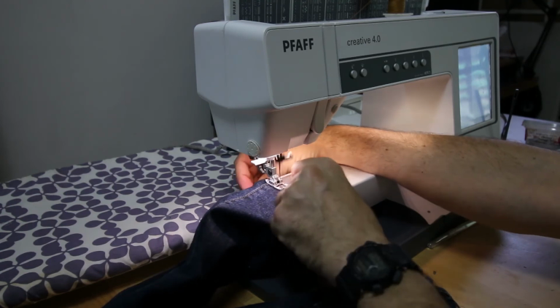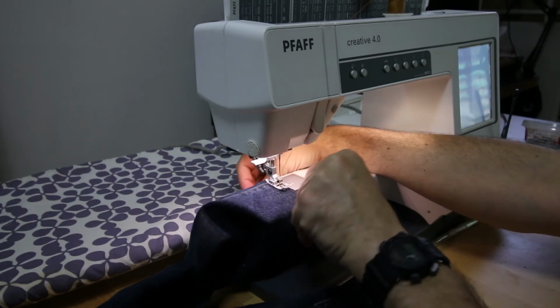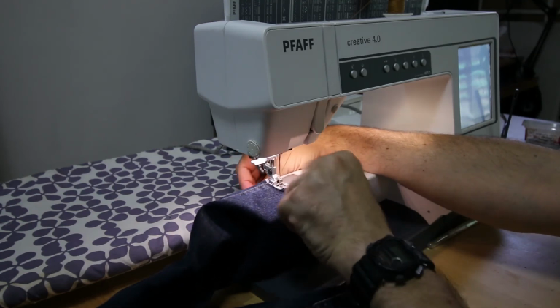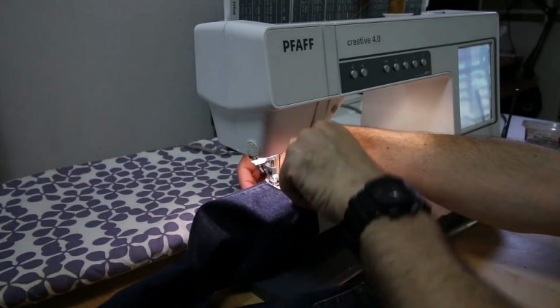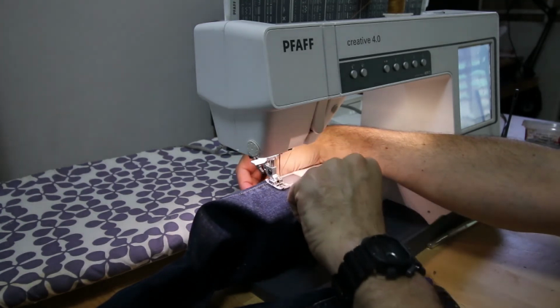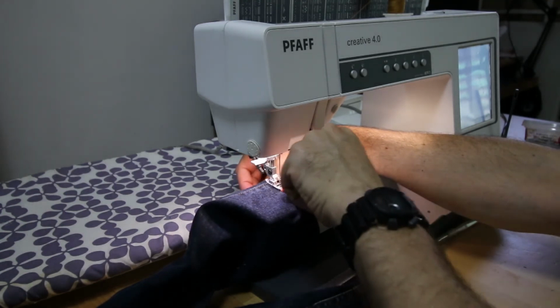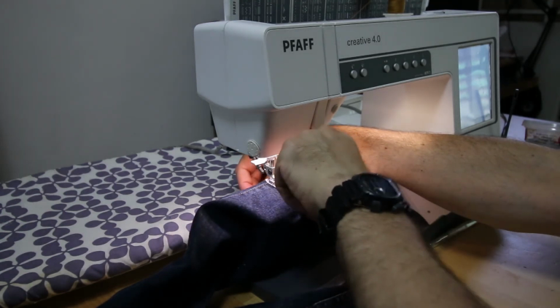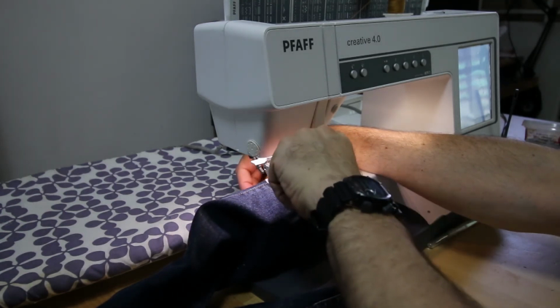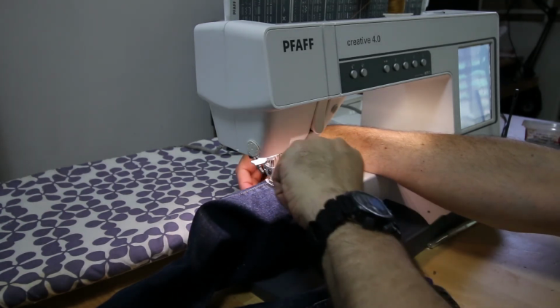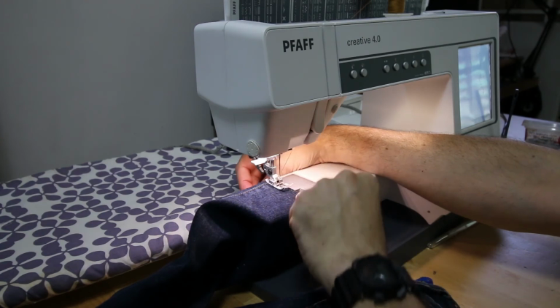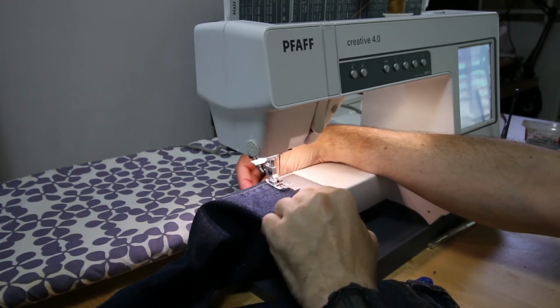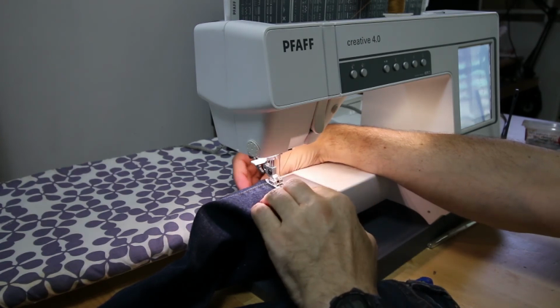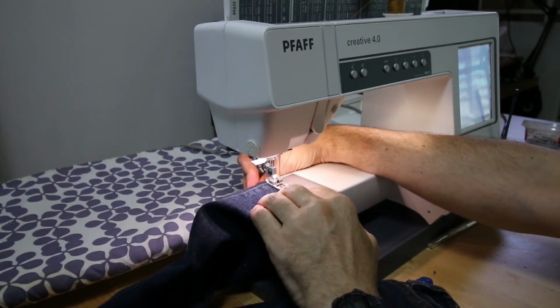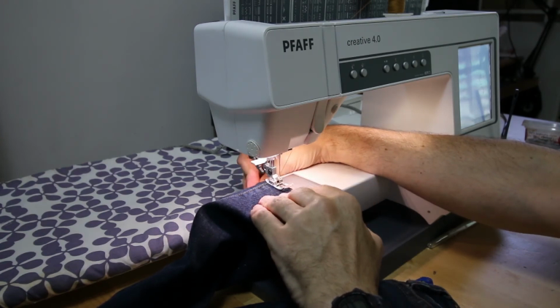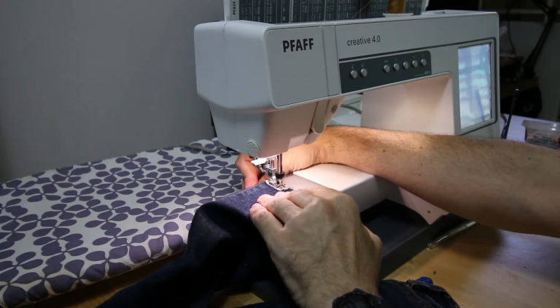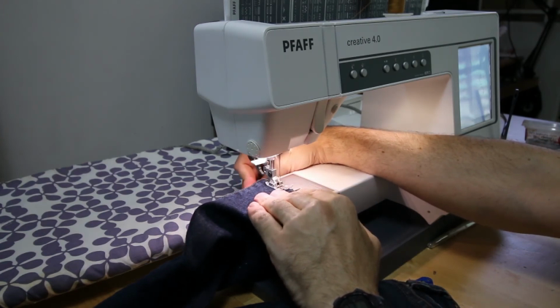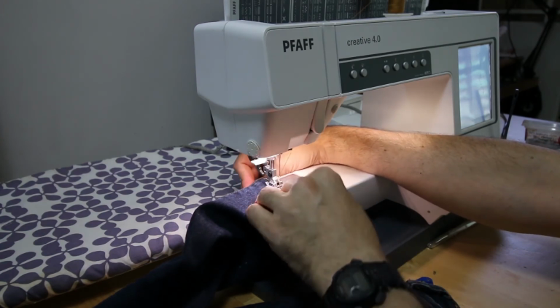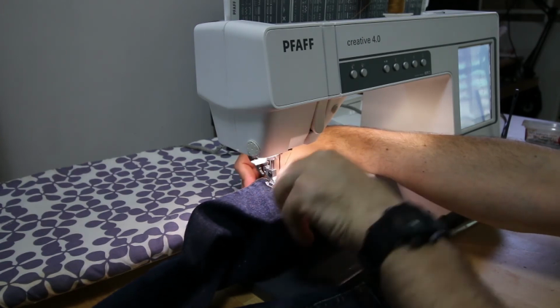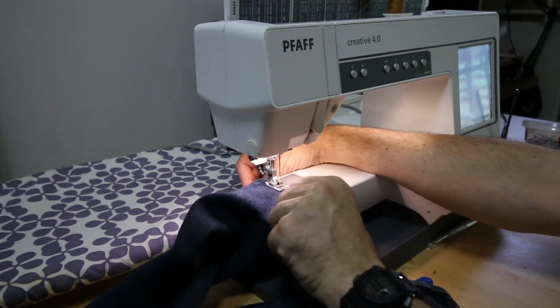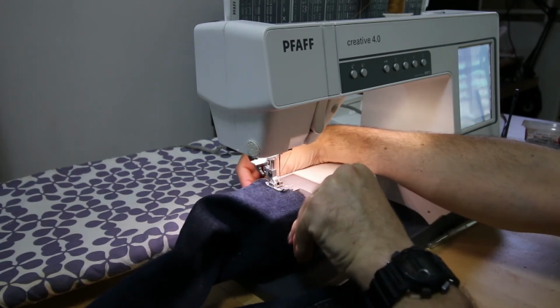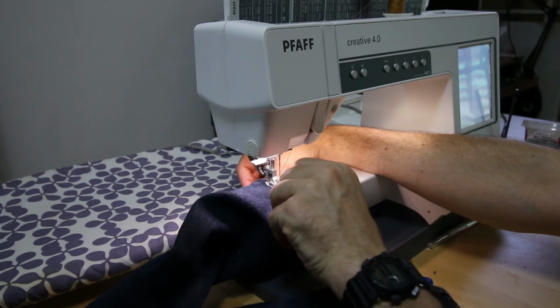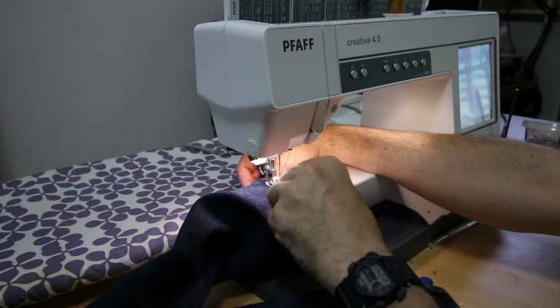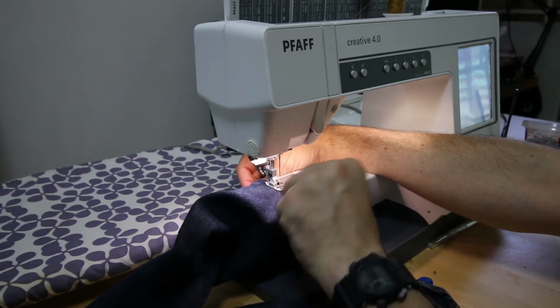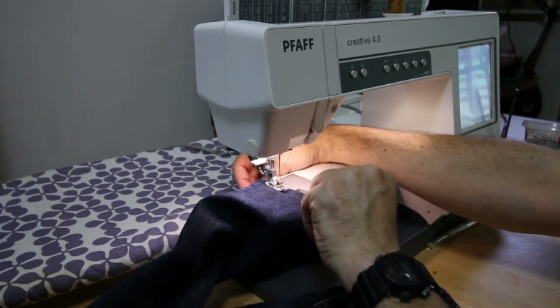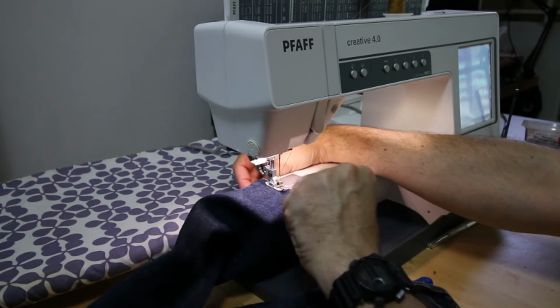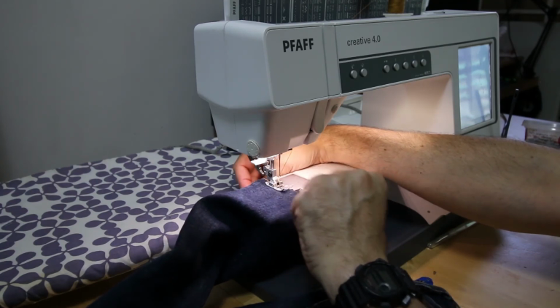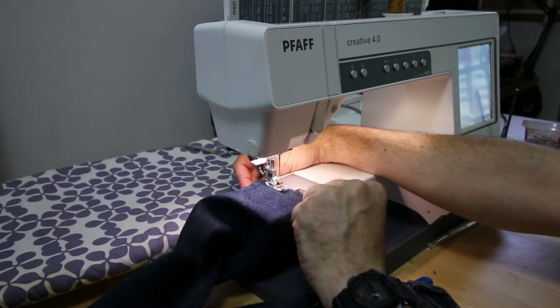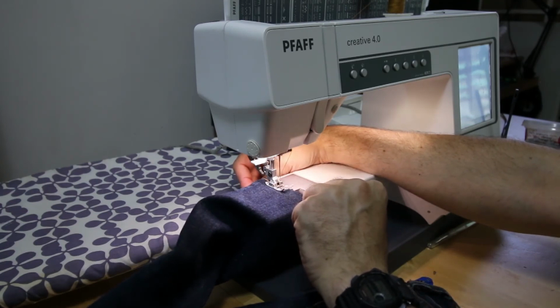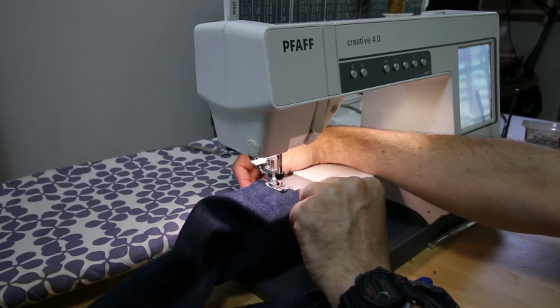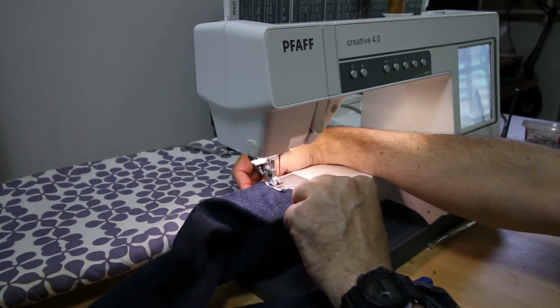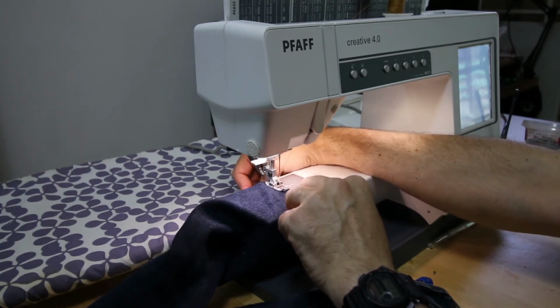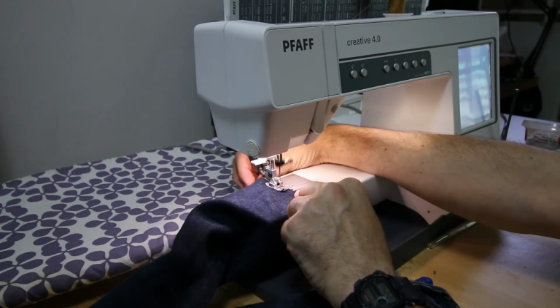In jeans, I use a needle number 100 - a thick needle. Because if you put a needle number 70 or 80, those will break easily since denim is very thick cloth. So you need a thick needle, size 100.